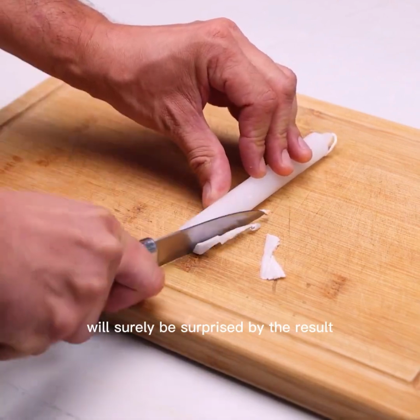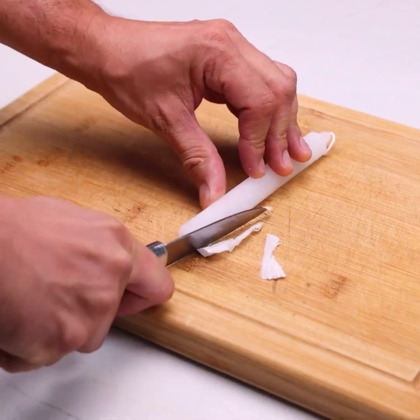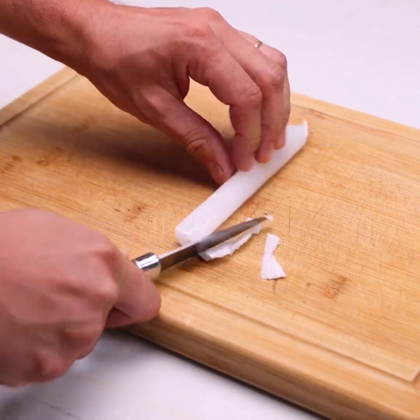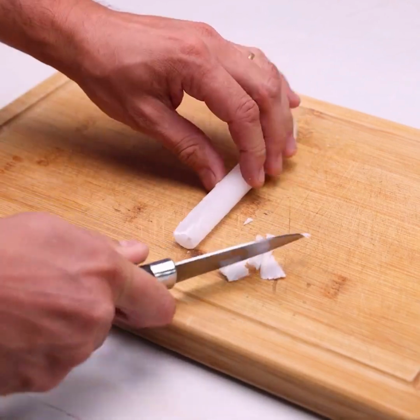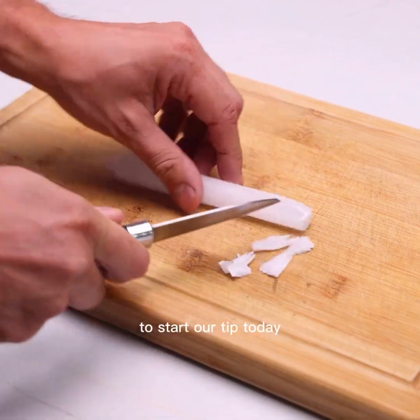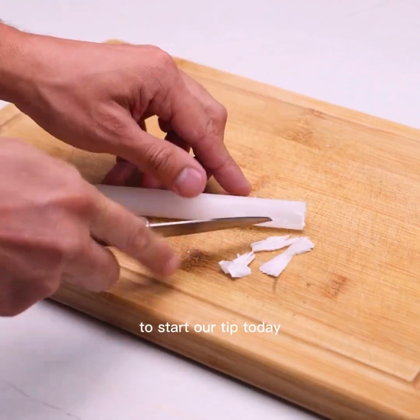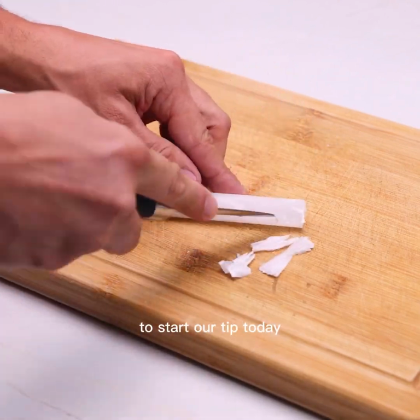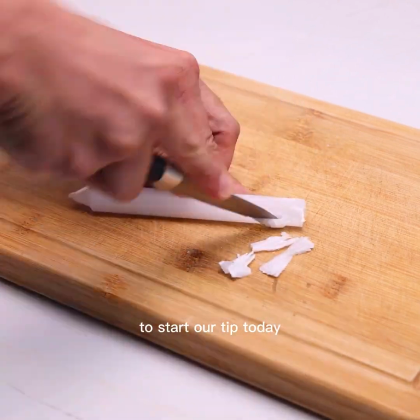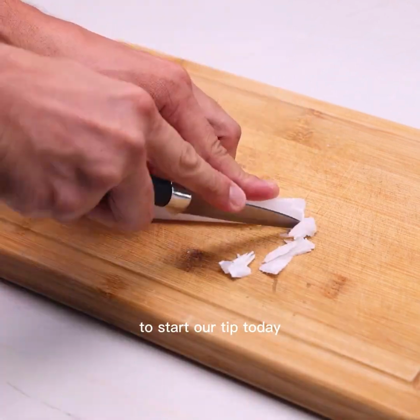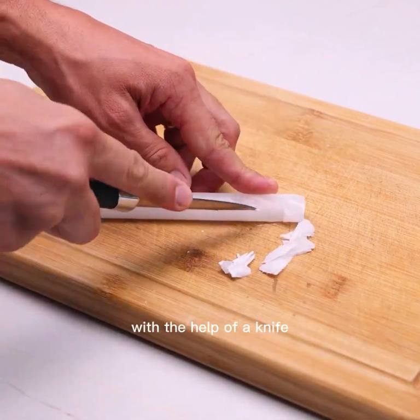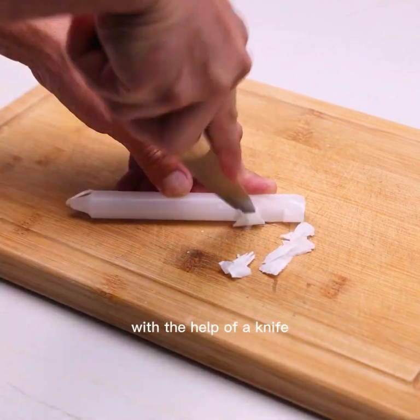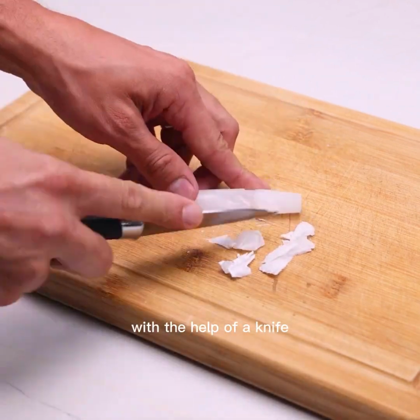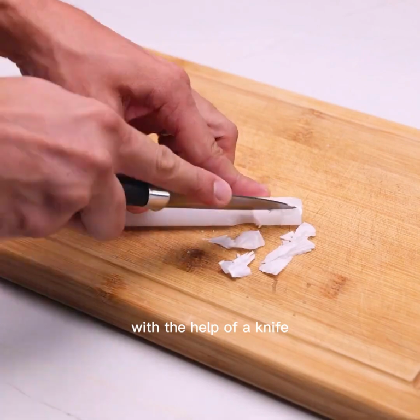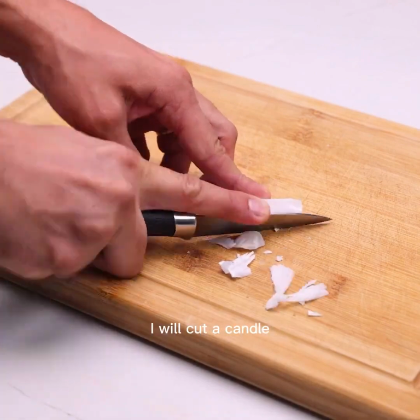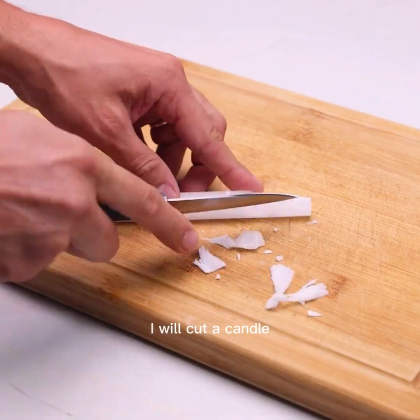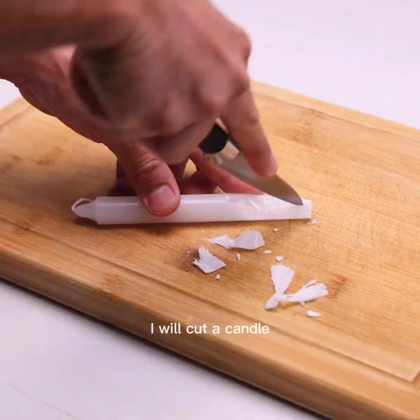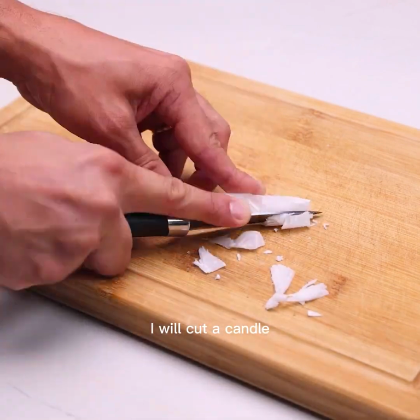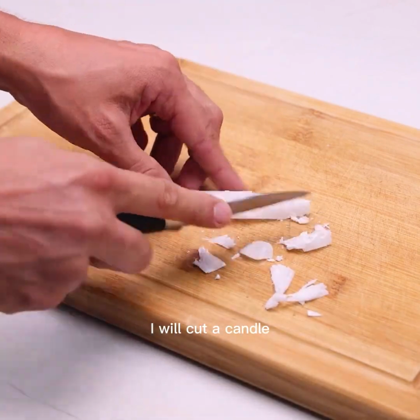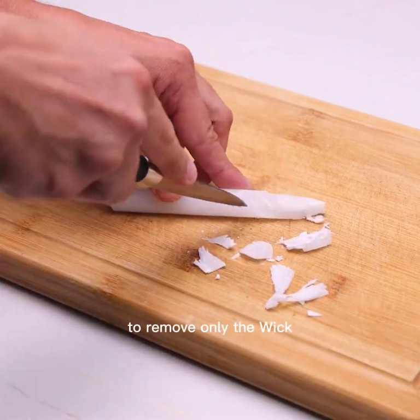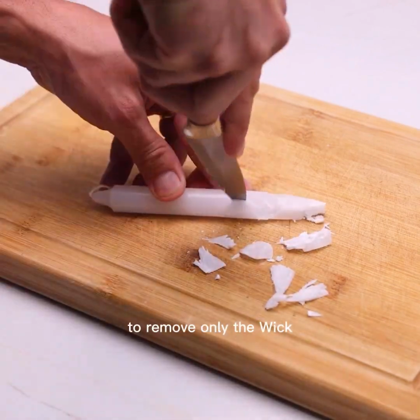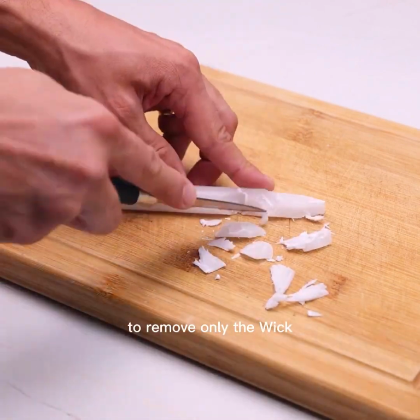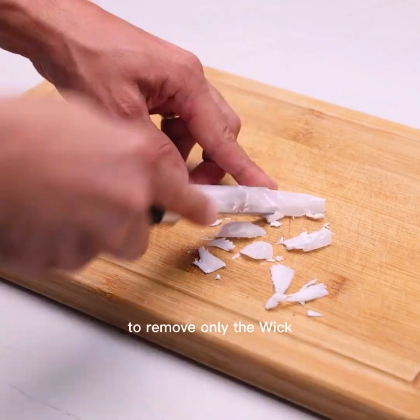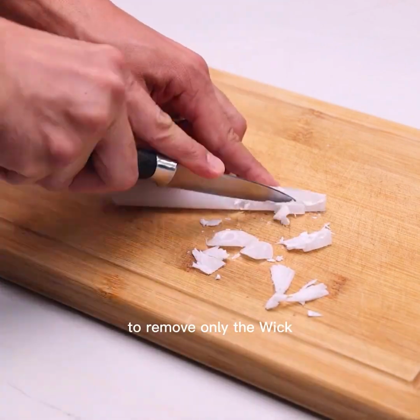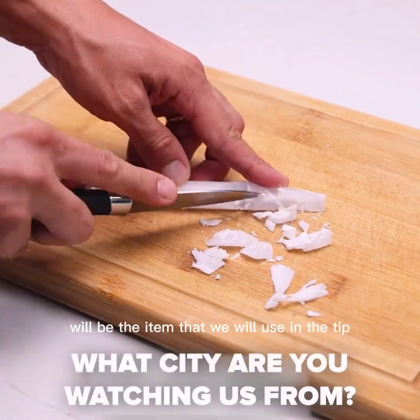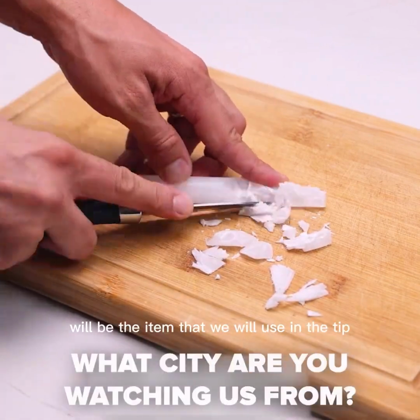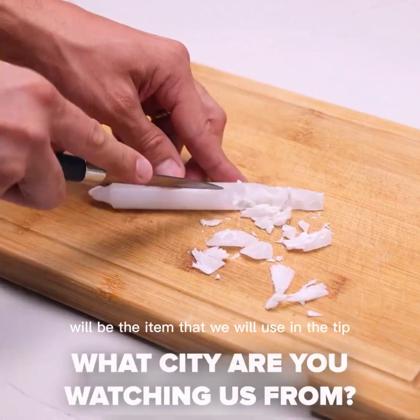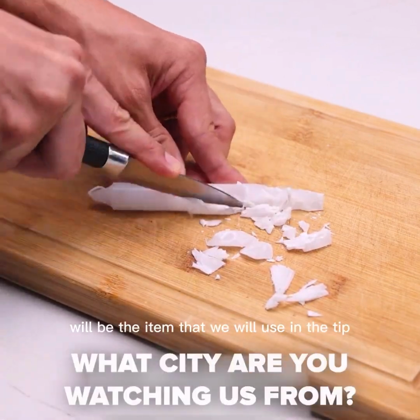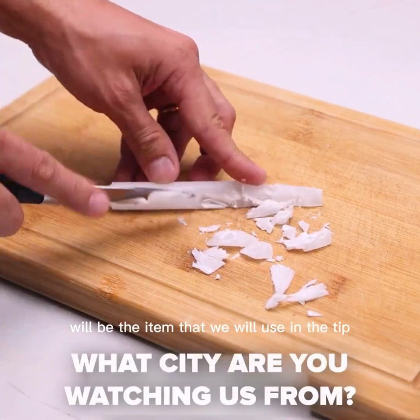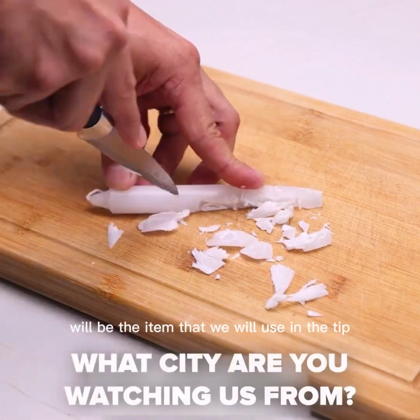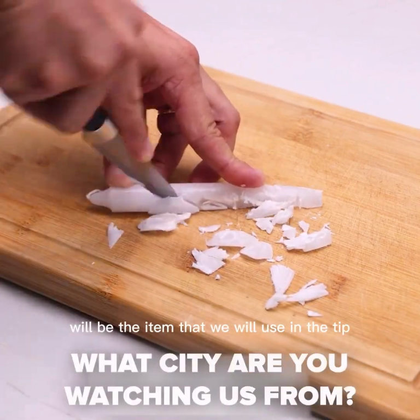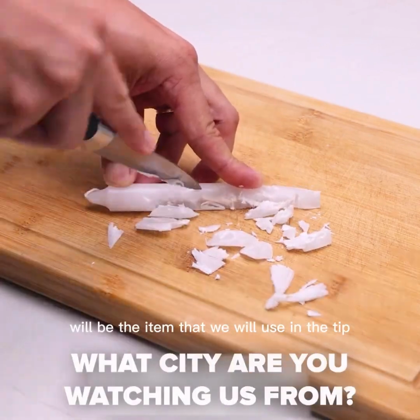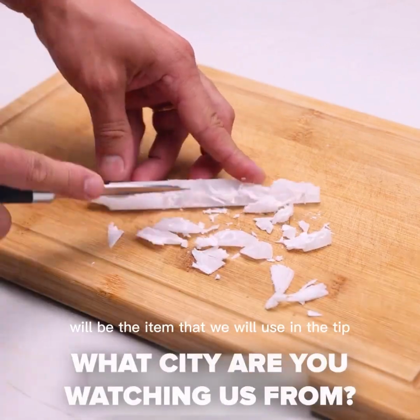To start our tip today, with the help of a knife I will cut a candle. We only need to remove the wick, which will be the key item we use in this tip.